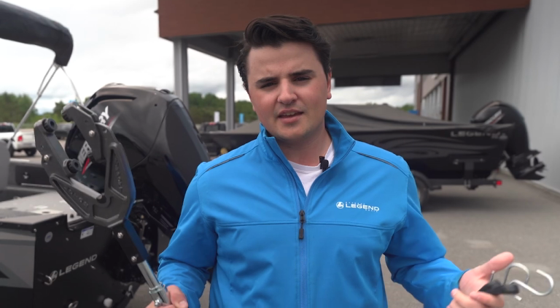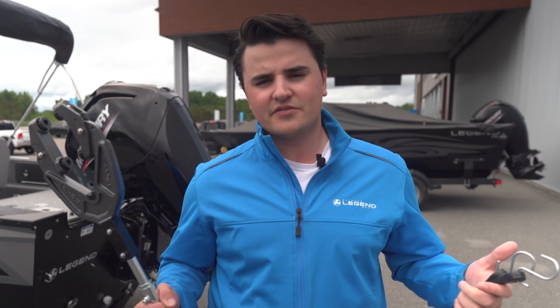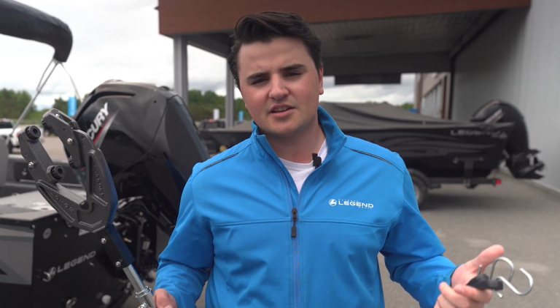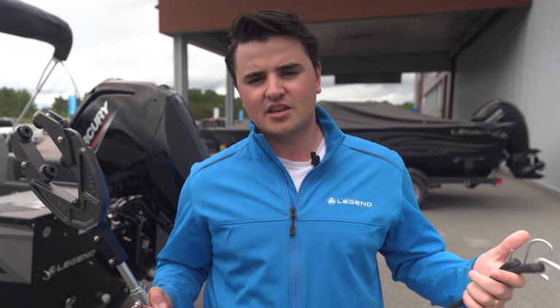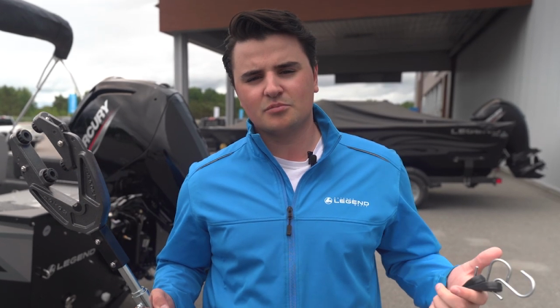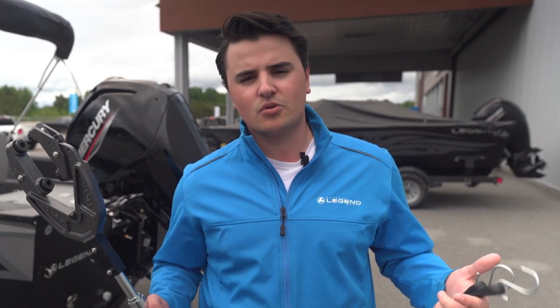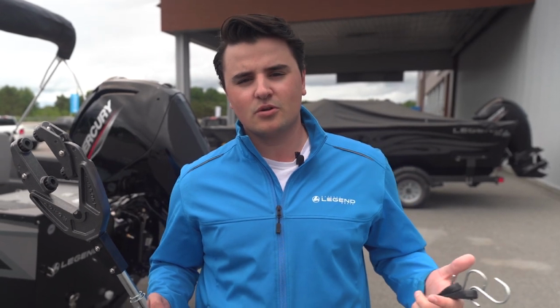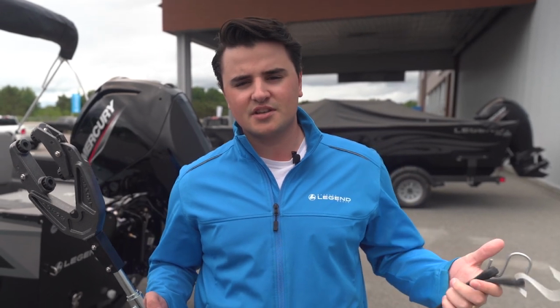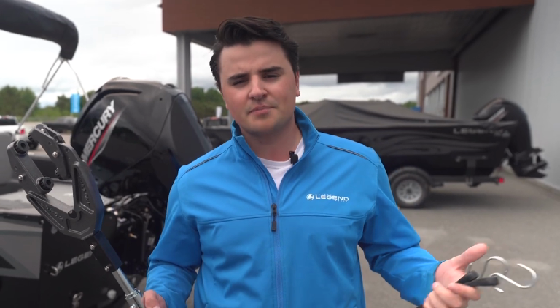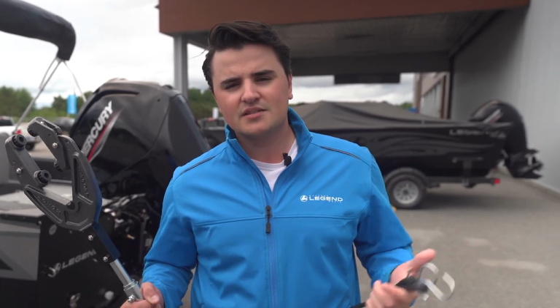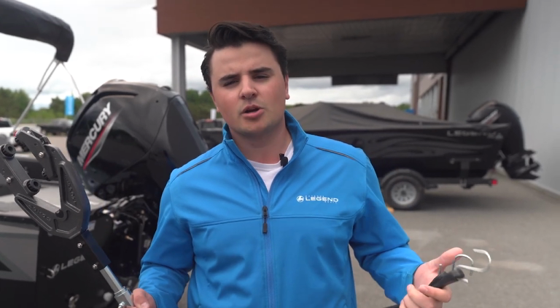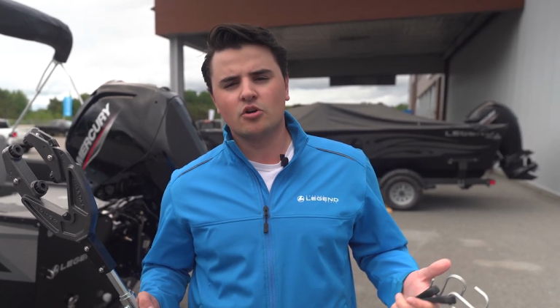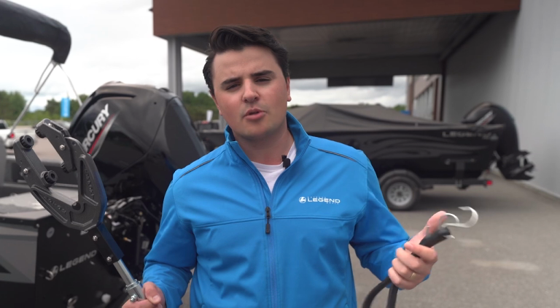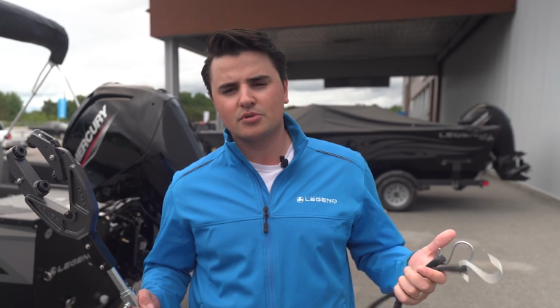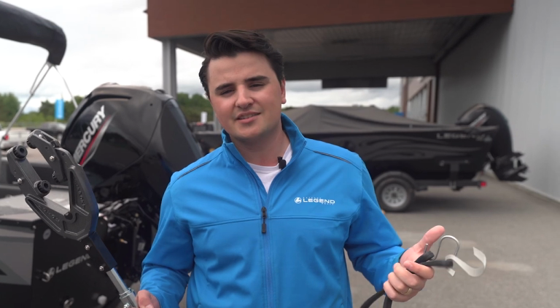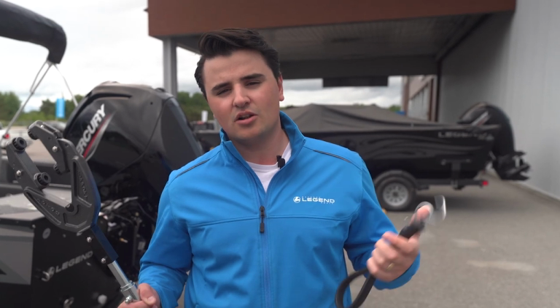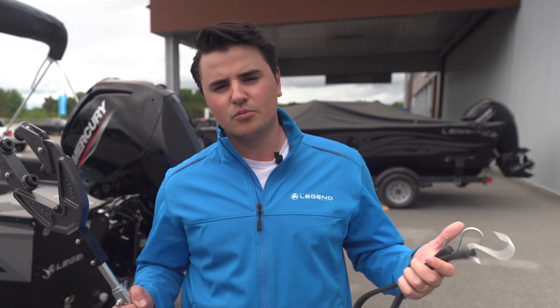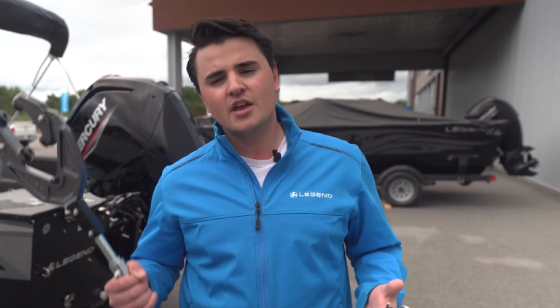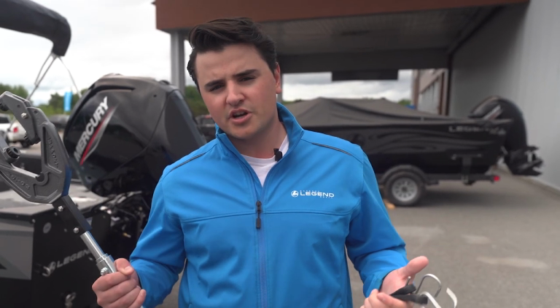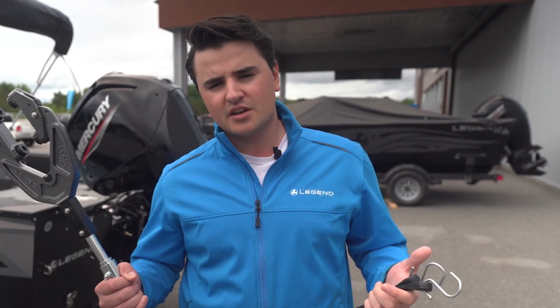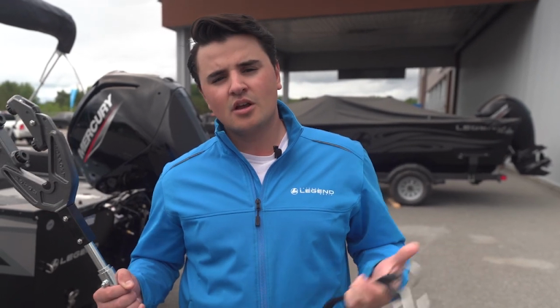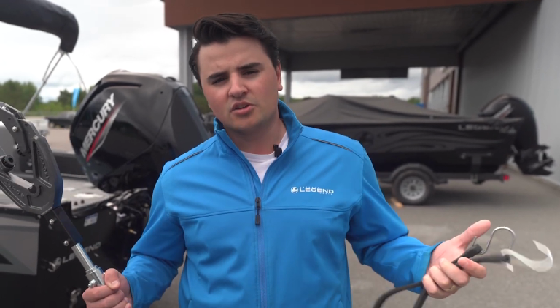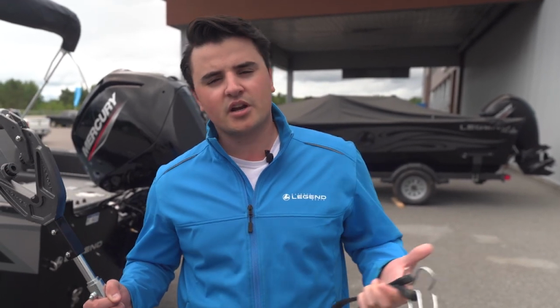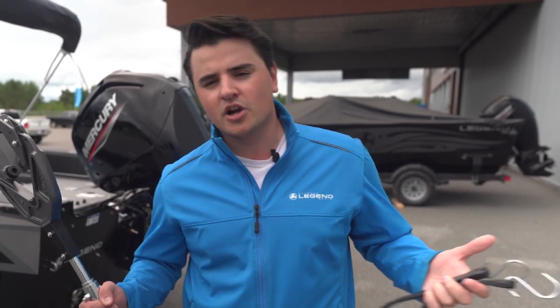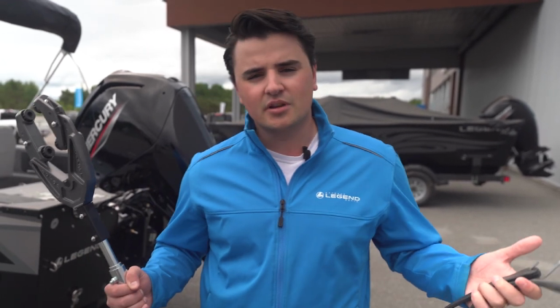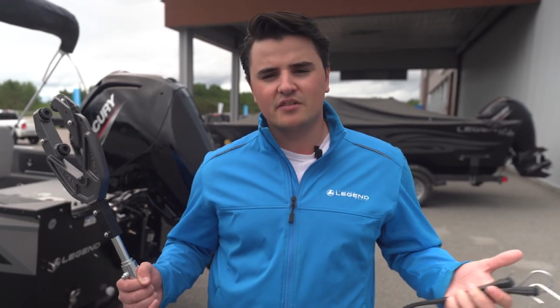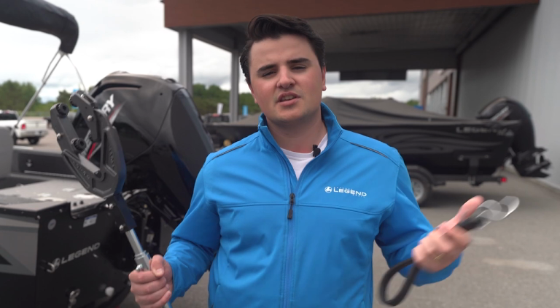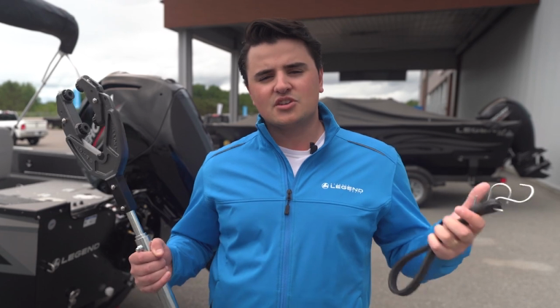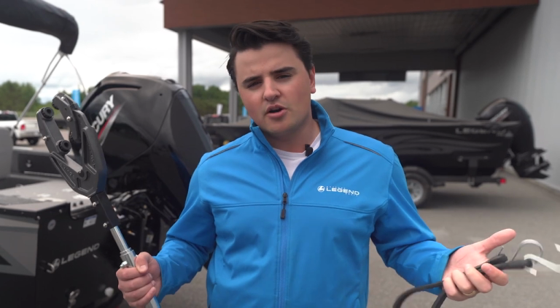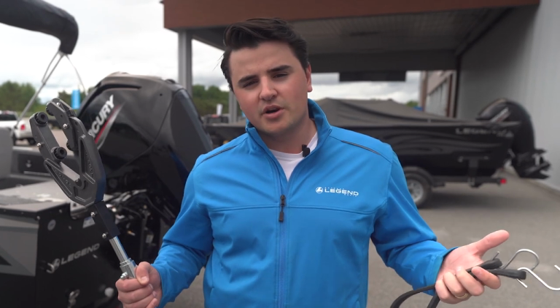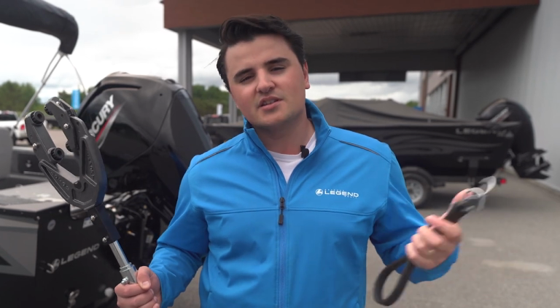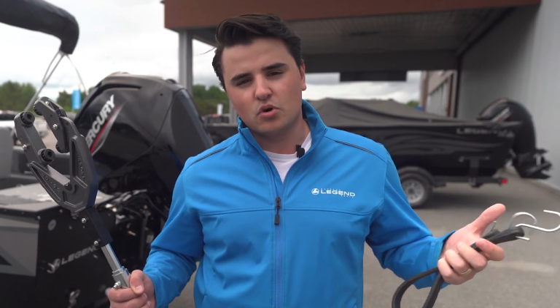Hey Legend fans, Jake here from Legend Boat Headquarters in Sudbury. Today we're going to be going over how to properly install and remove your transom saver. Along the way we're going to cover a couple of key benefits as to why owning one of these is important.